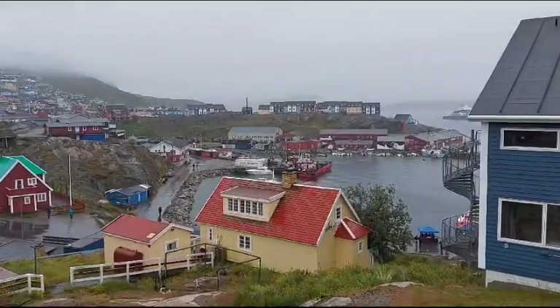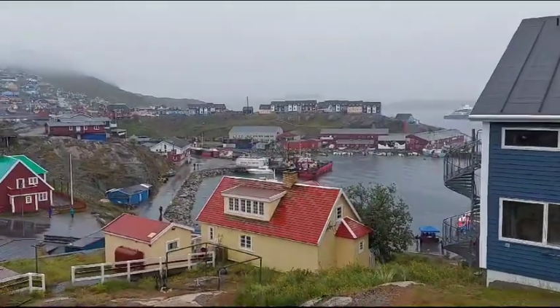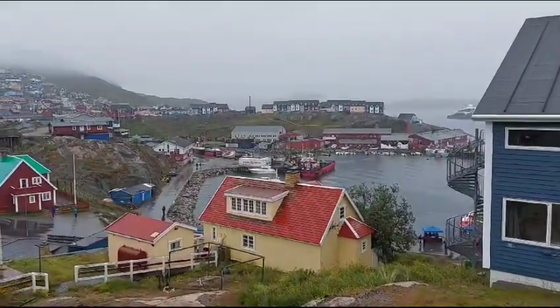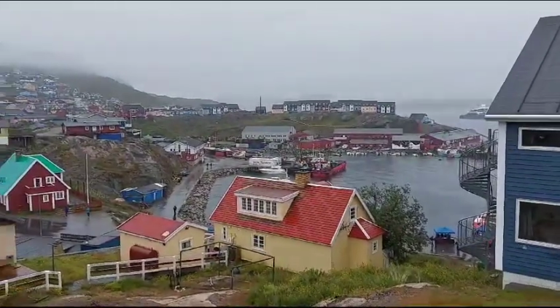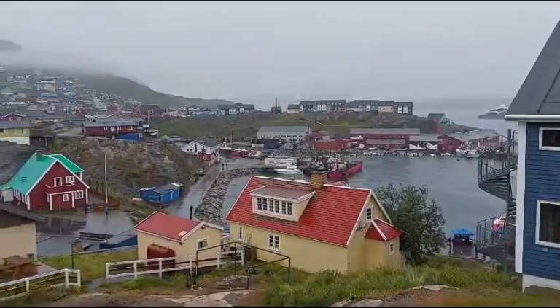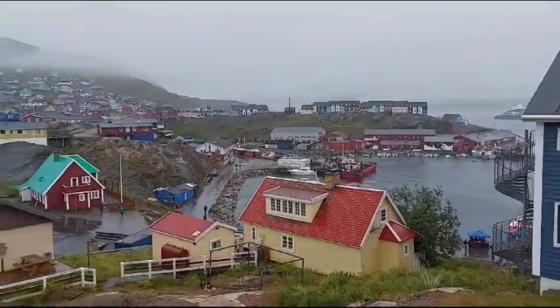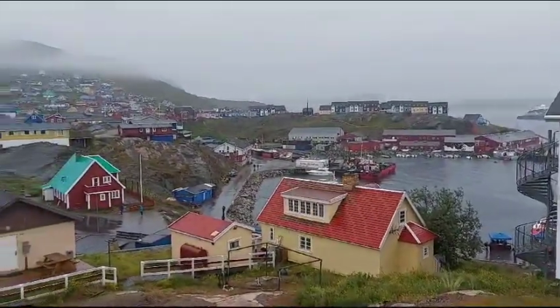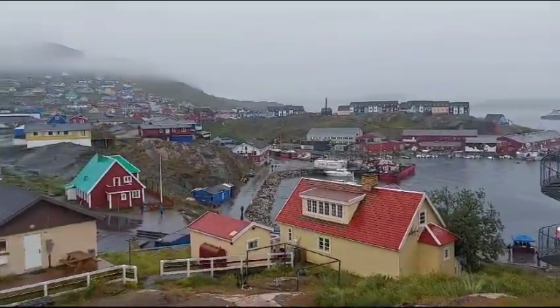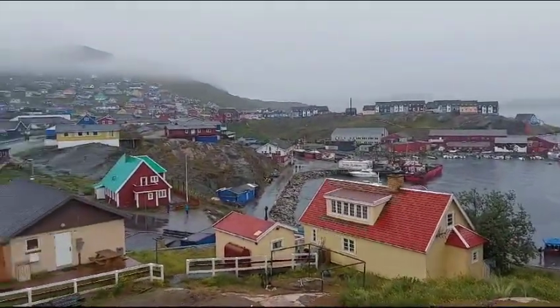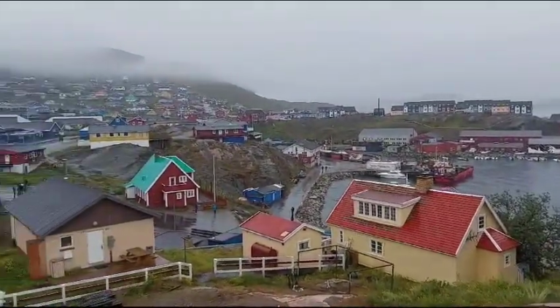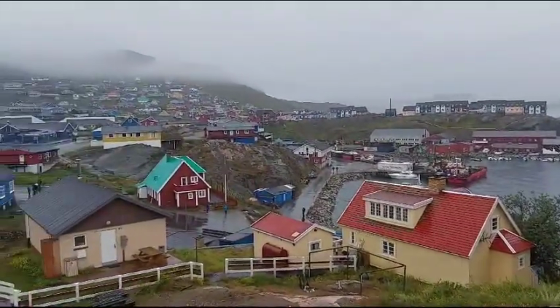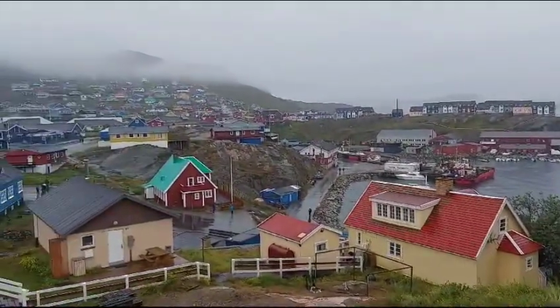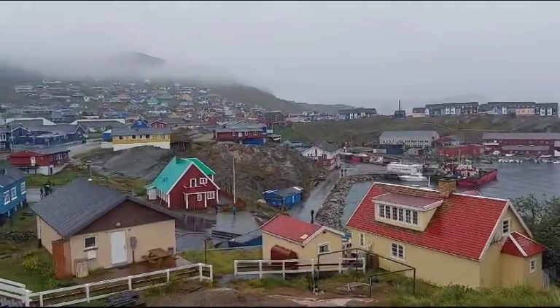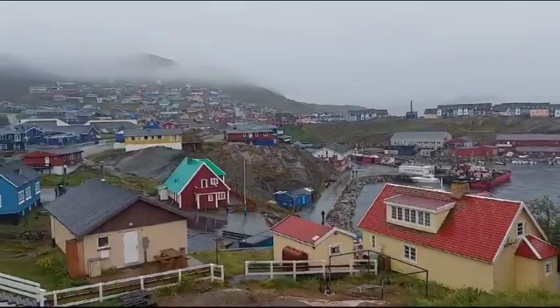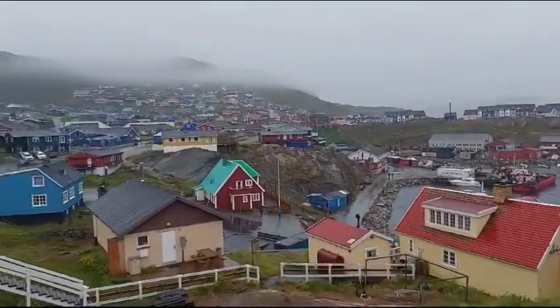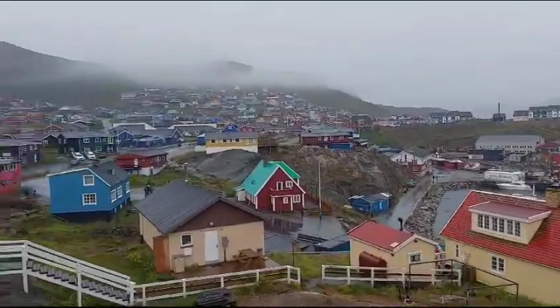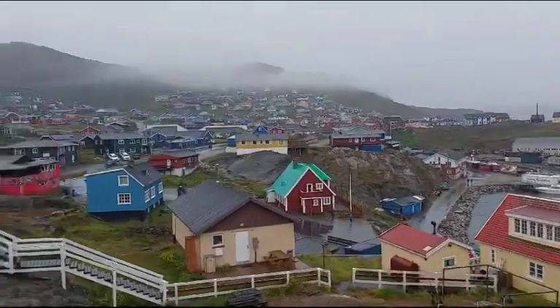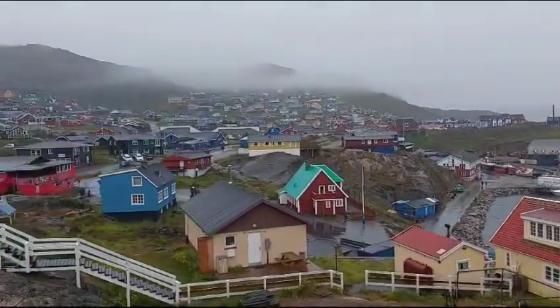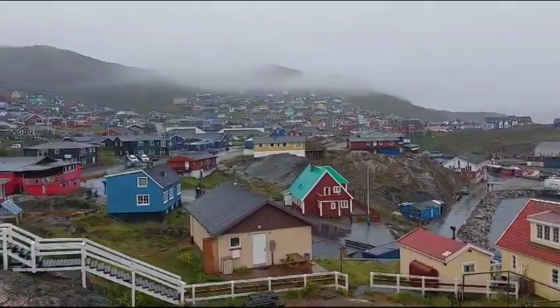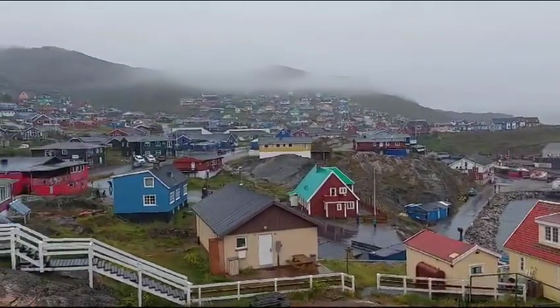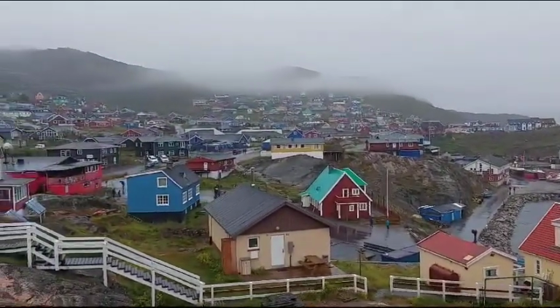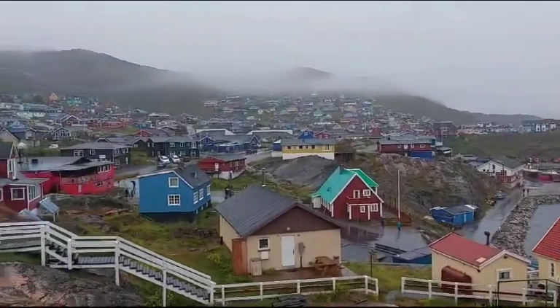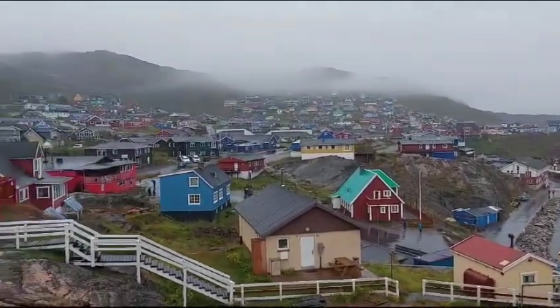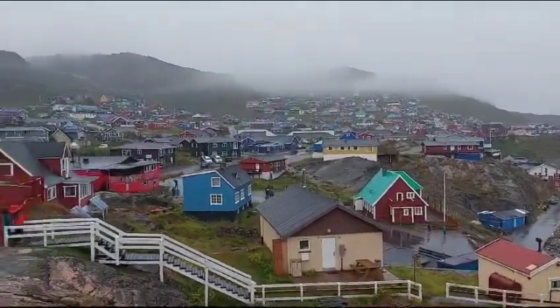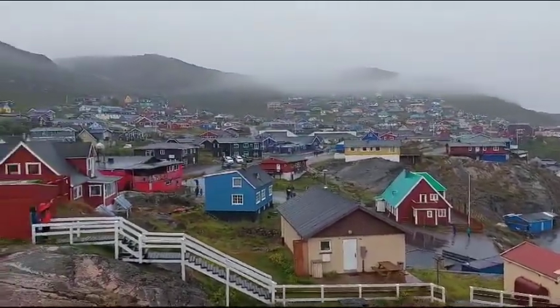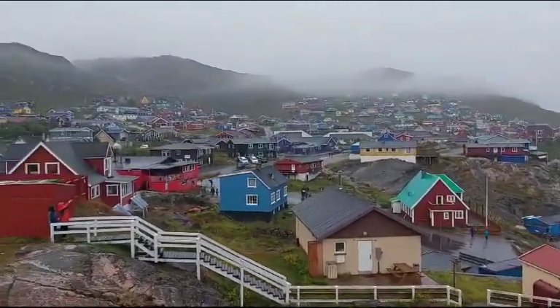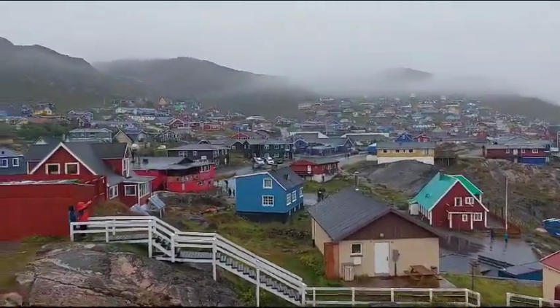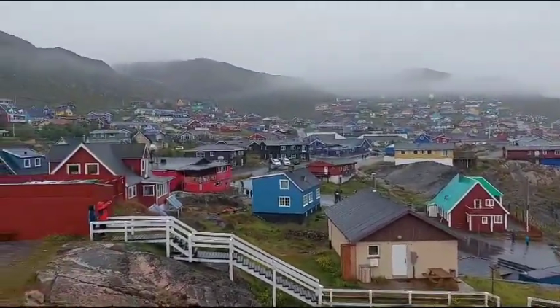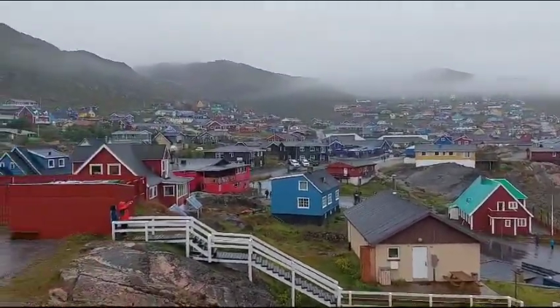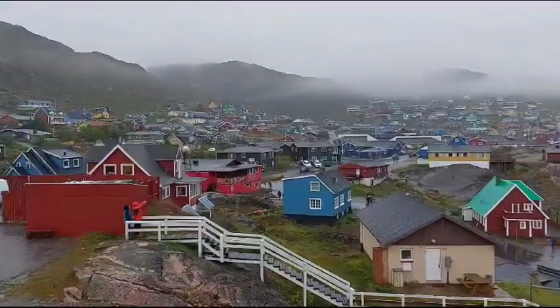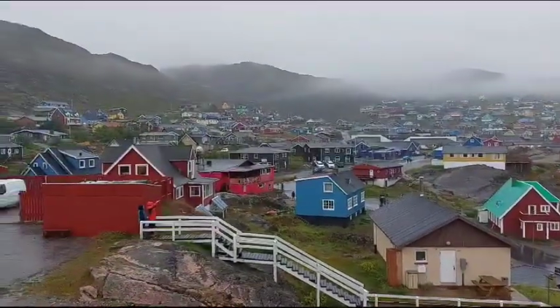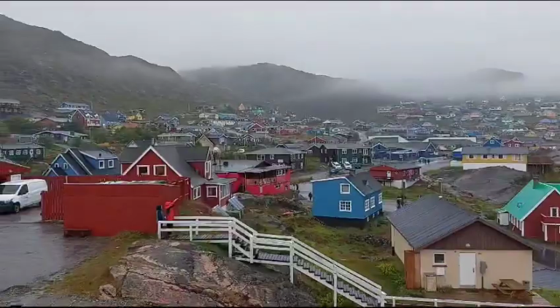We've made it to our second Greenland stop. This is Kakratok. Very colorful on this rainy day, and it is raining quite steadily.